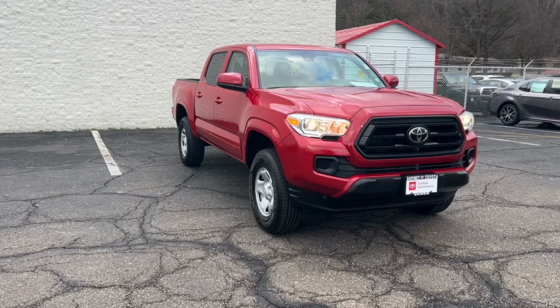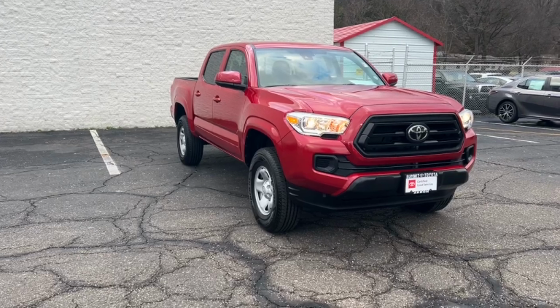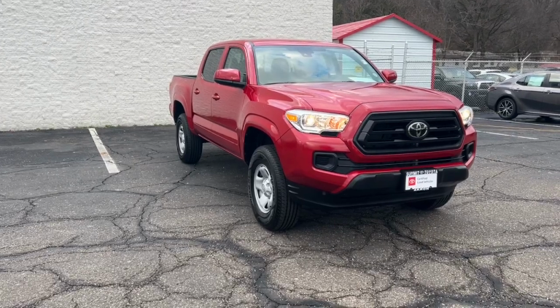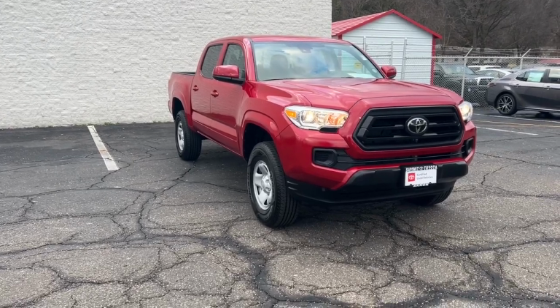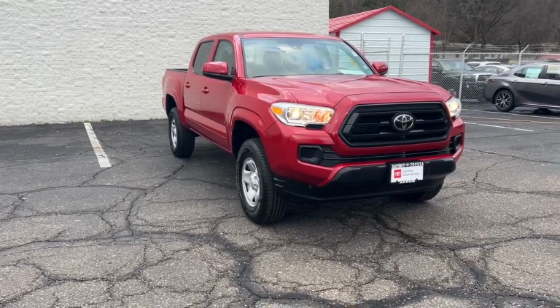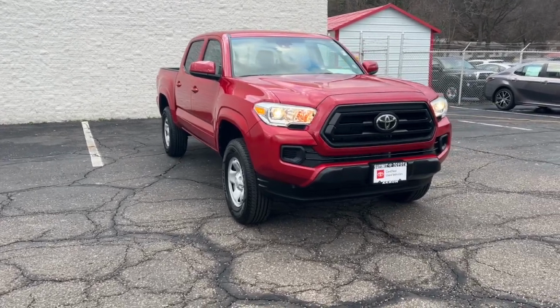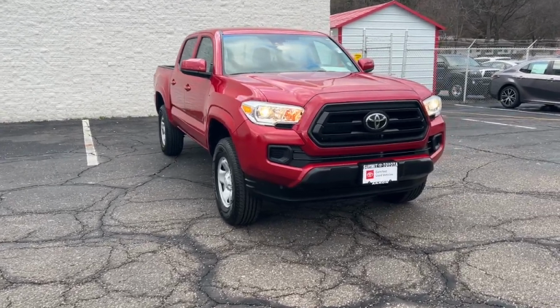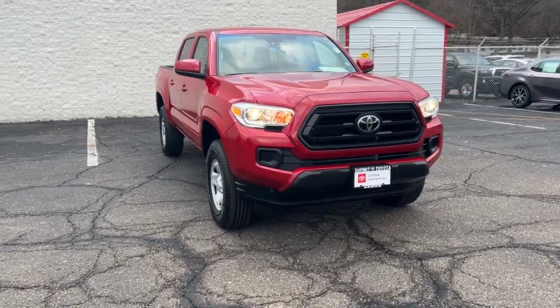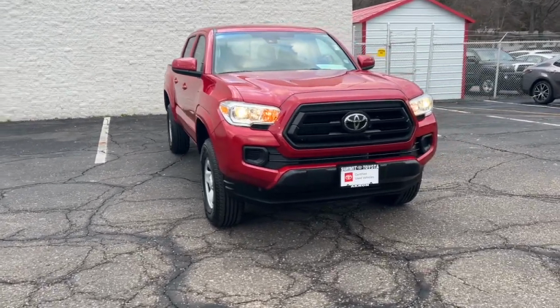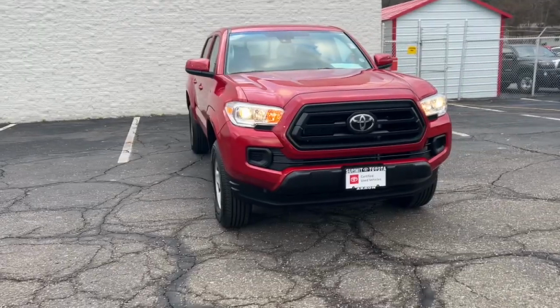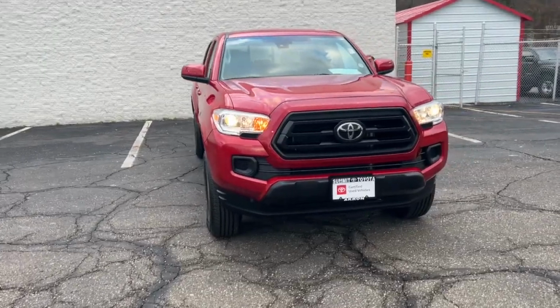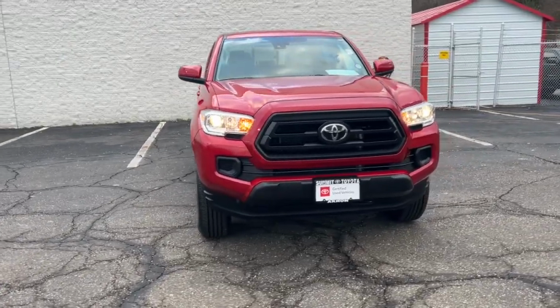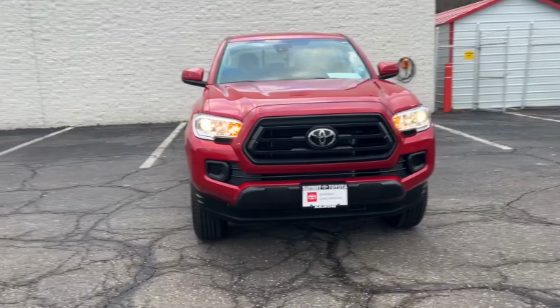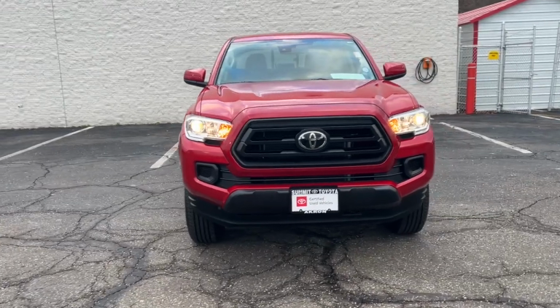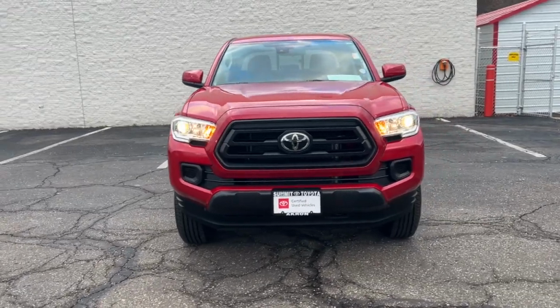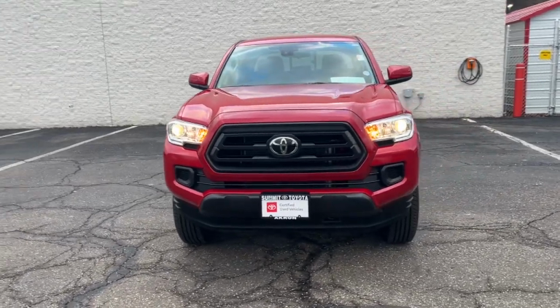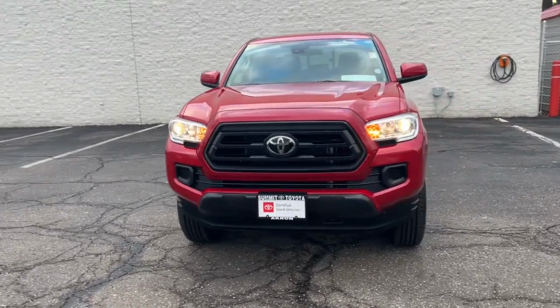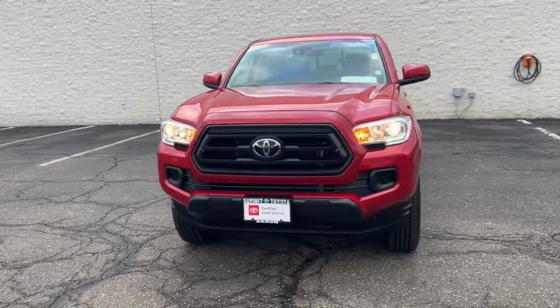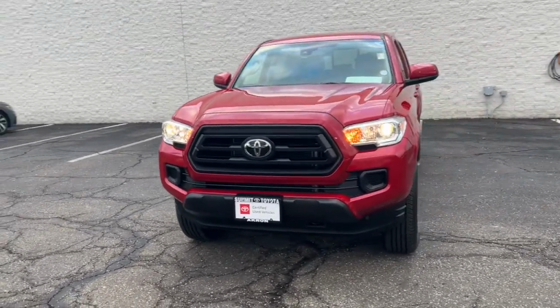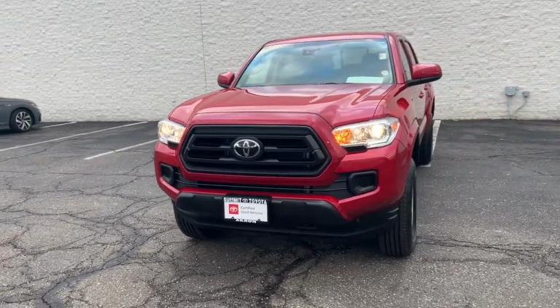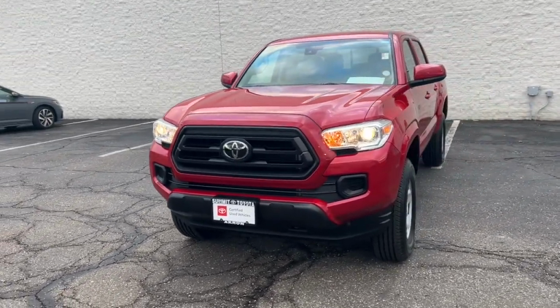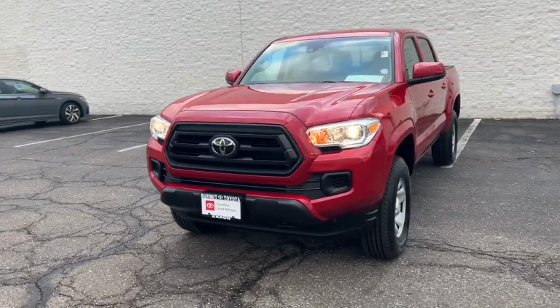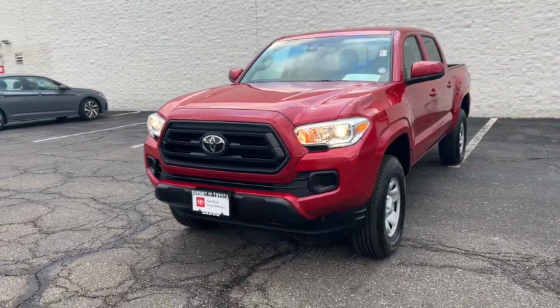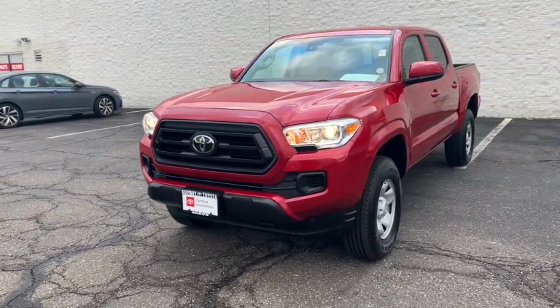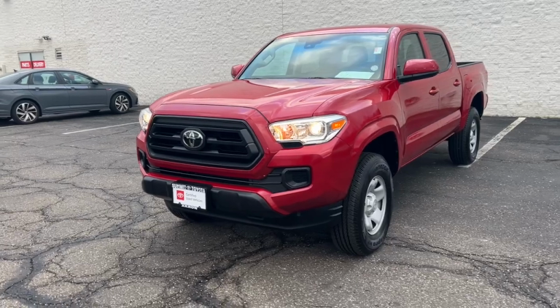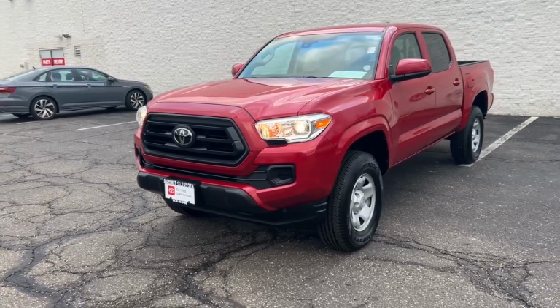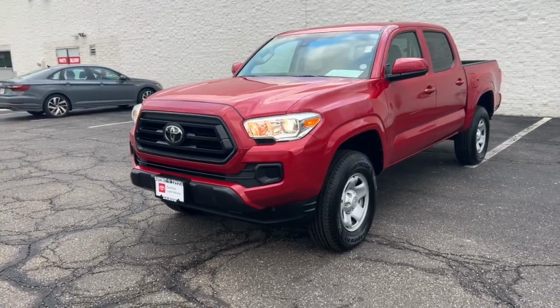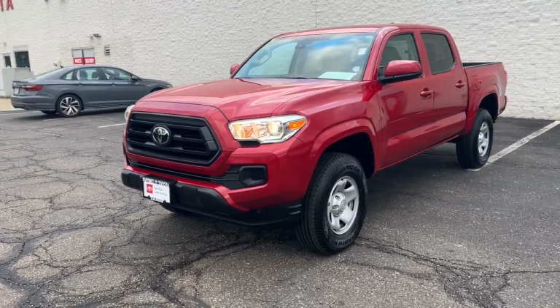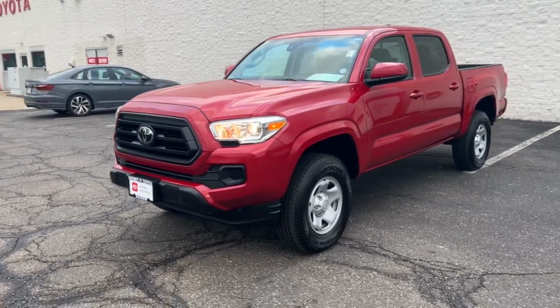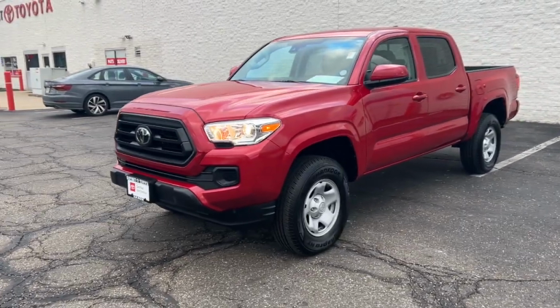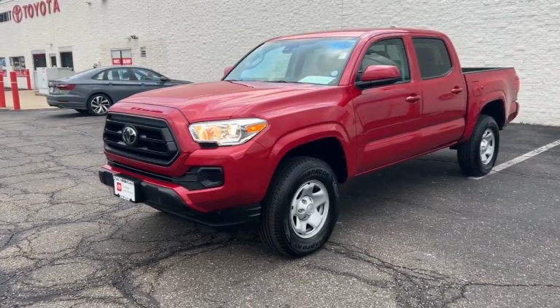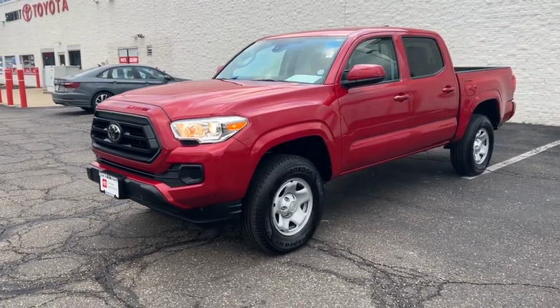Enjoy the view of this 2020 Toyota Tacoma. With less than 10,000 miles on the odometer, this vehicle stands out from the rest. Here's an iconic Toyota Tacoma that's ready for work or play.